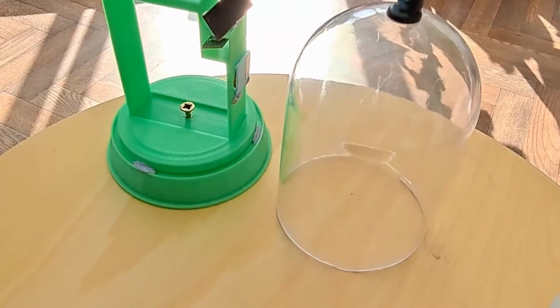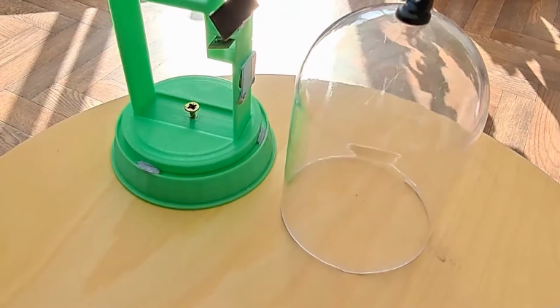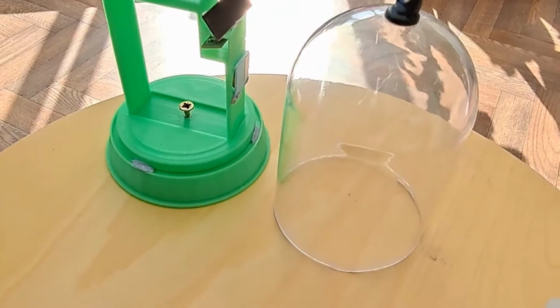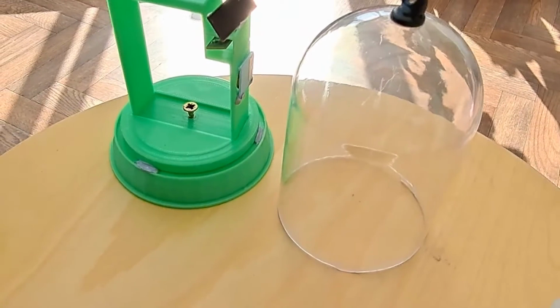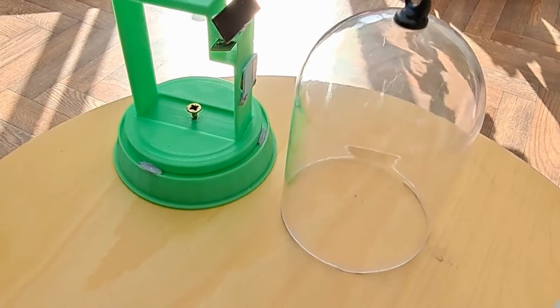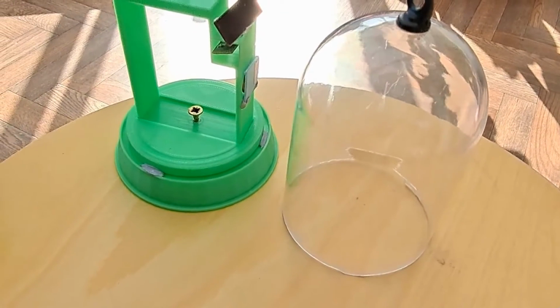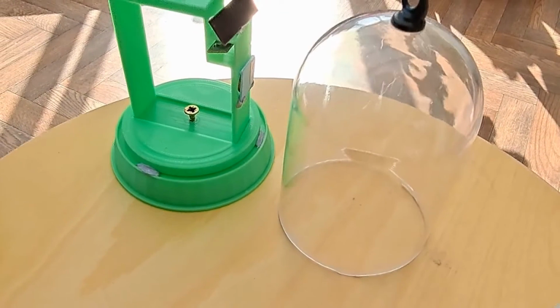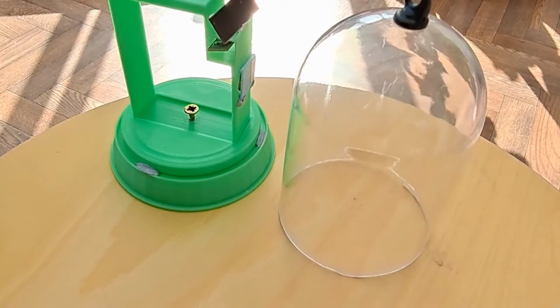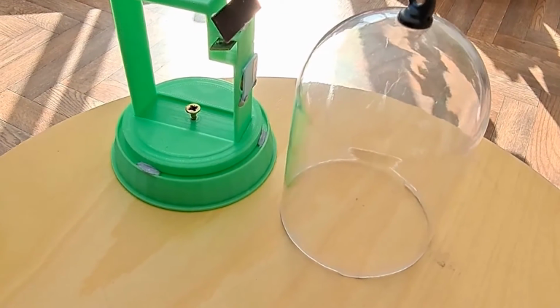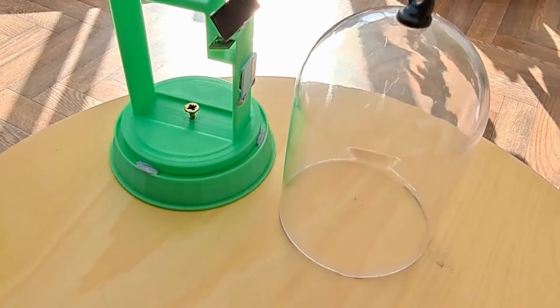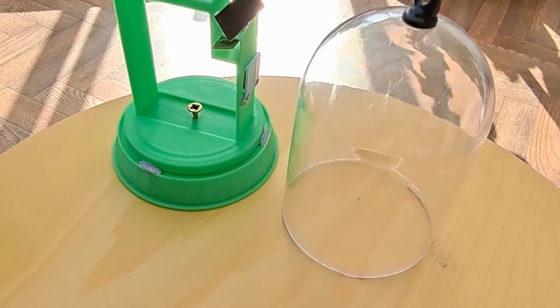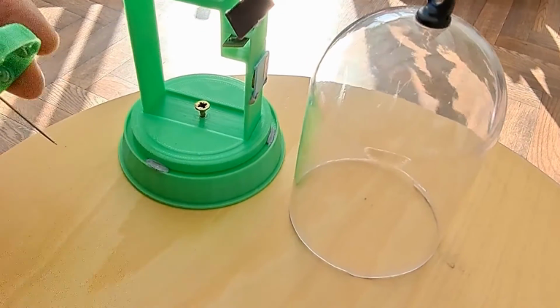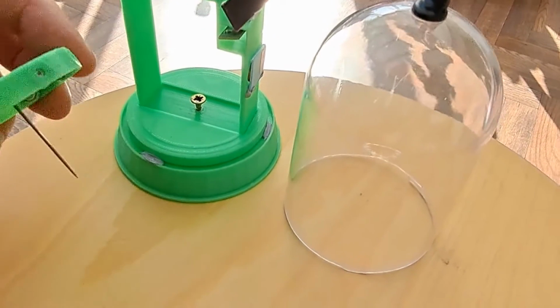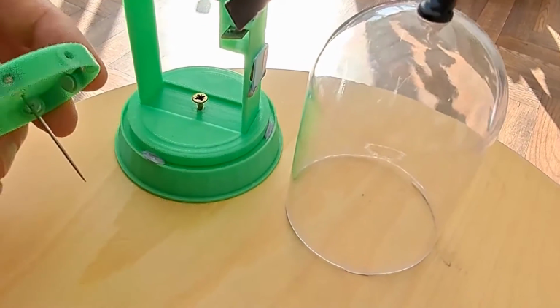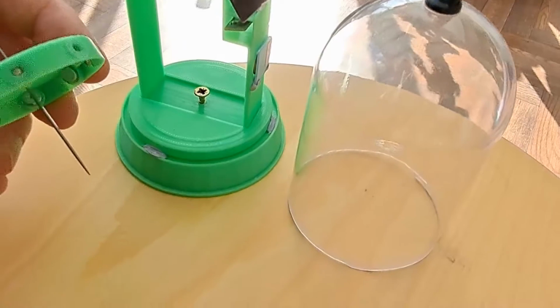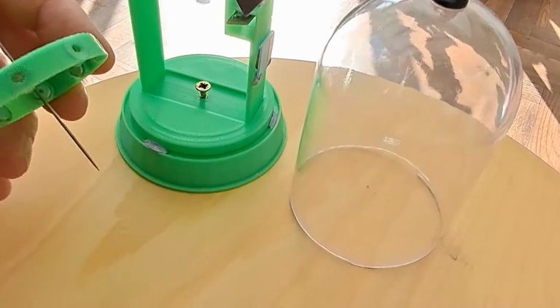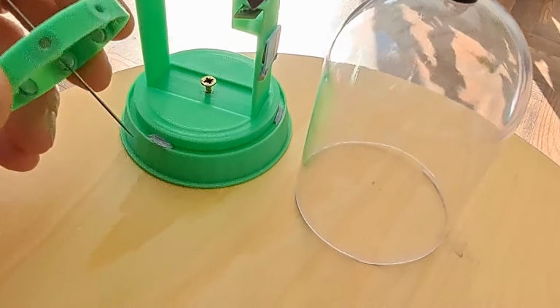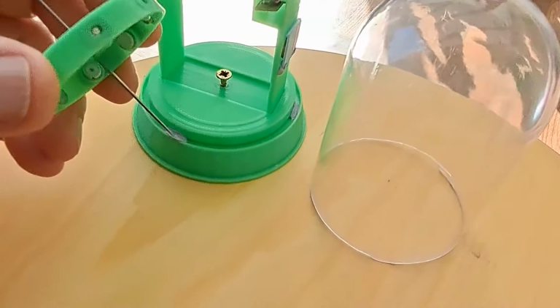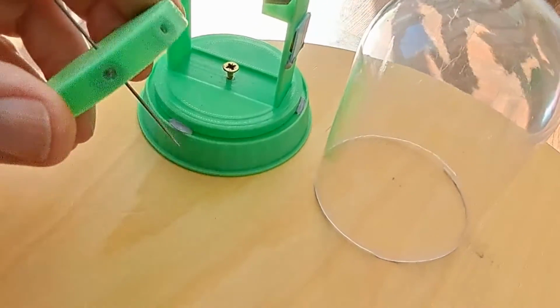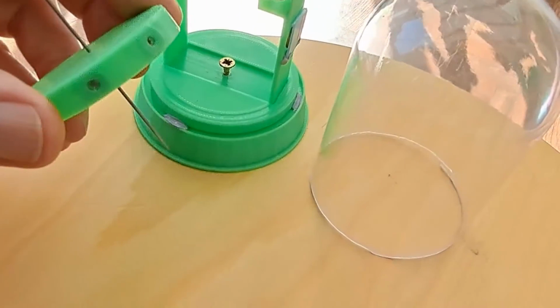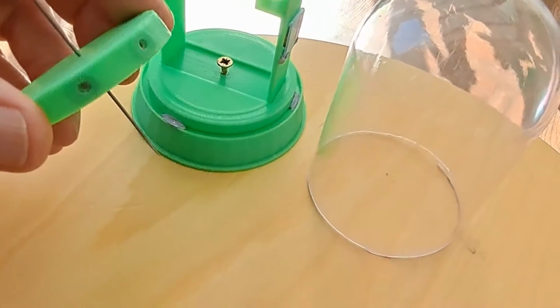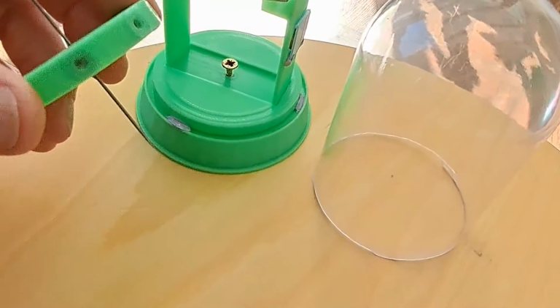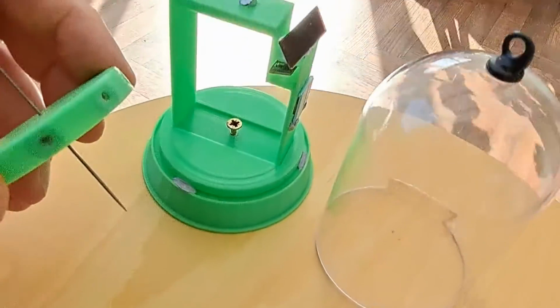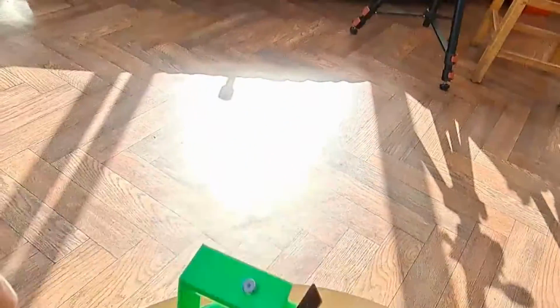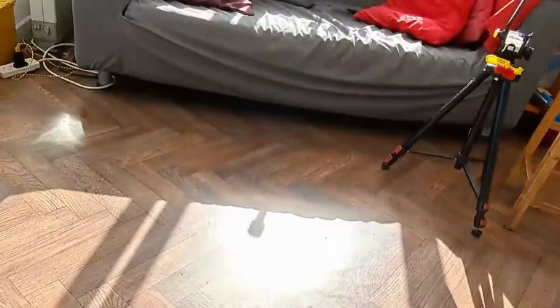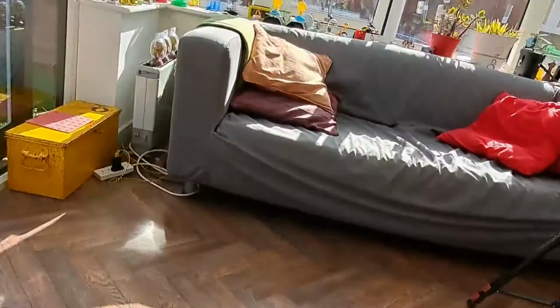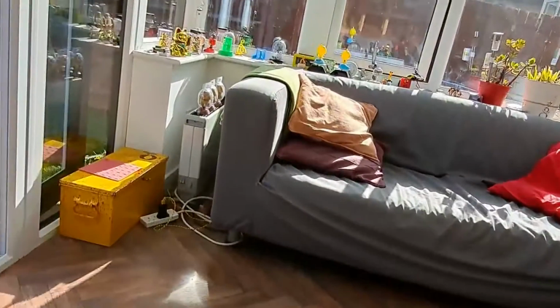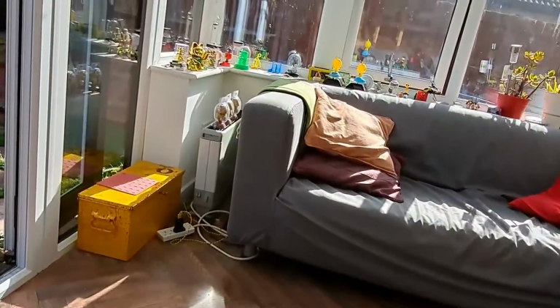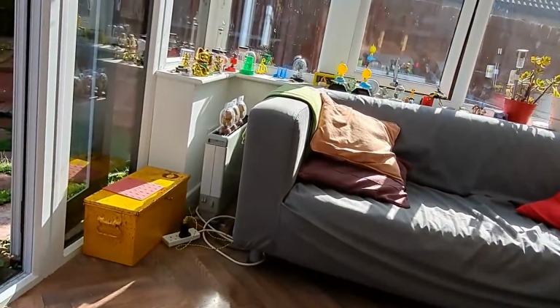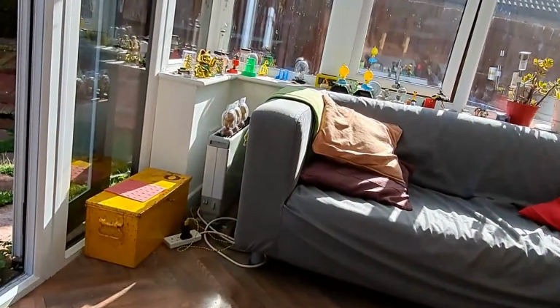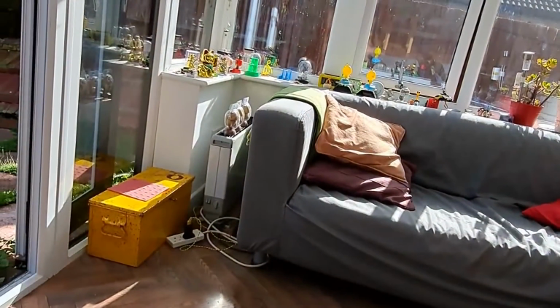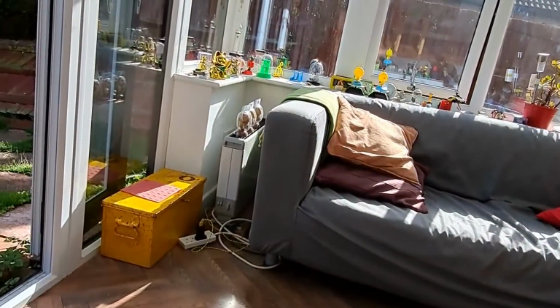Hi guys, just a quick update on my little solar pulse motor here. There's another one over in the window there.